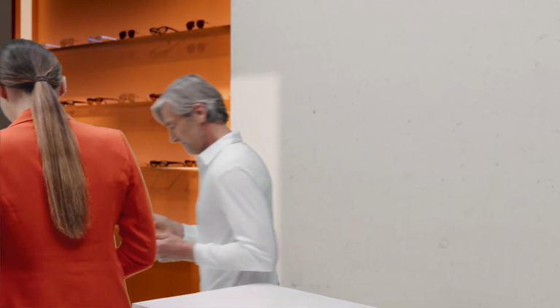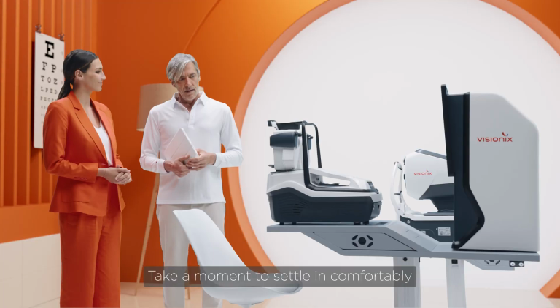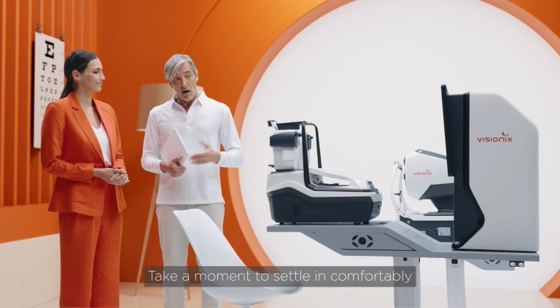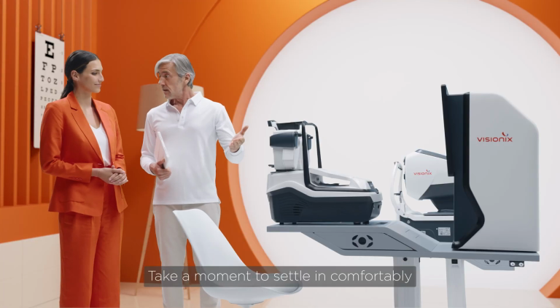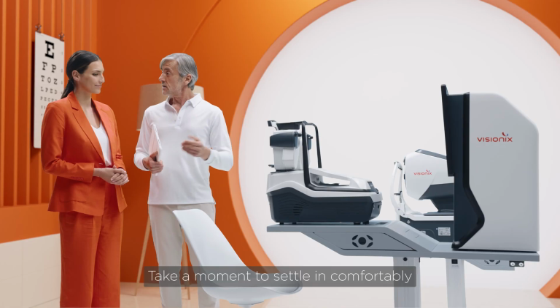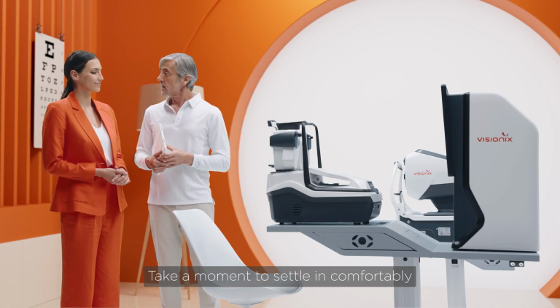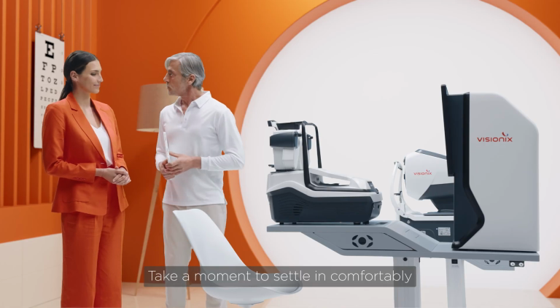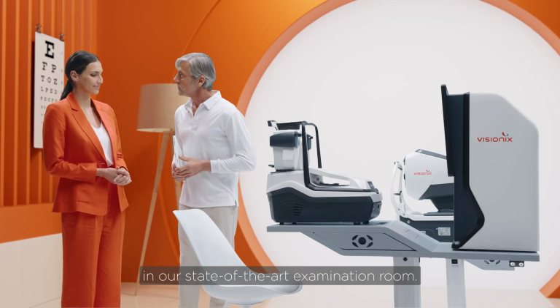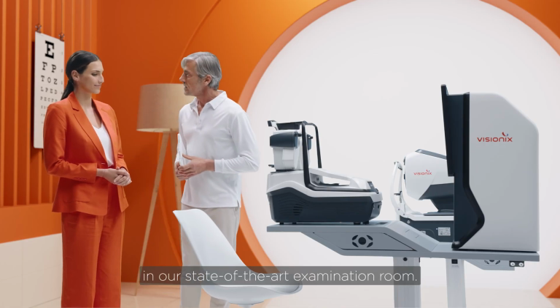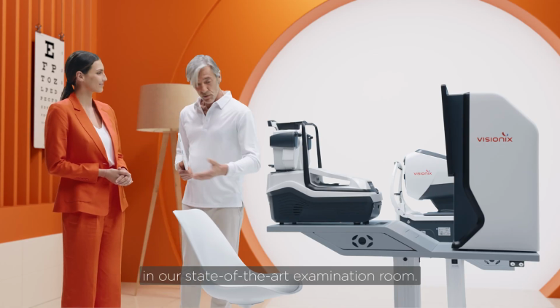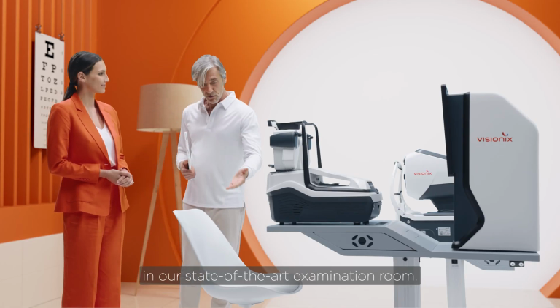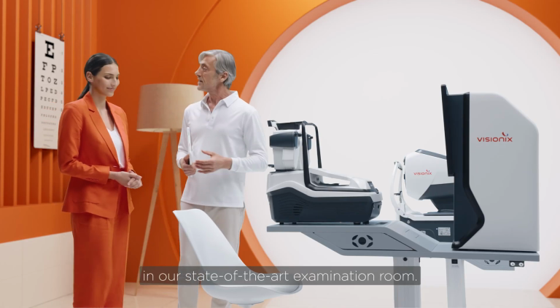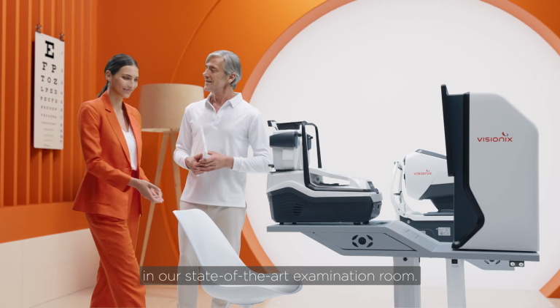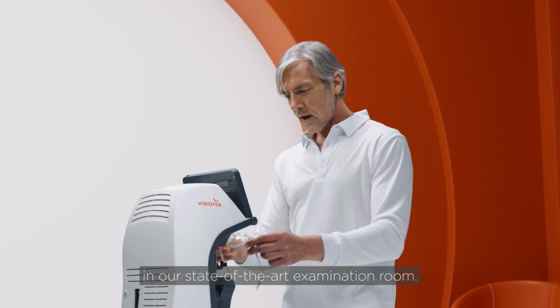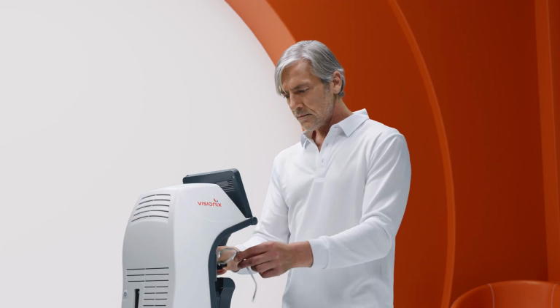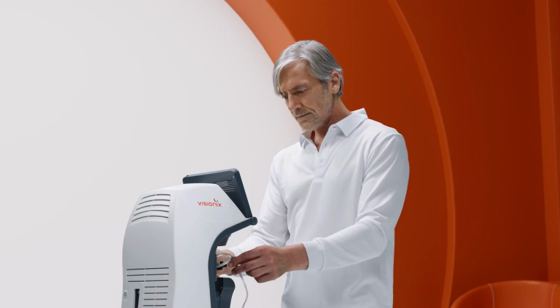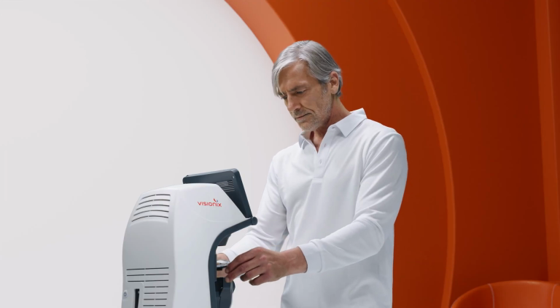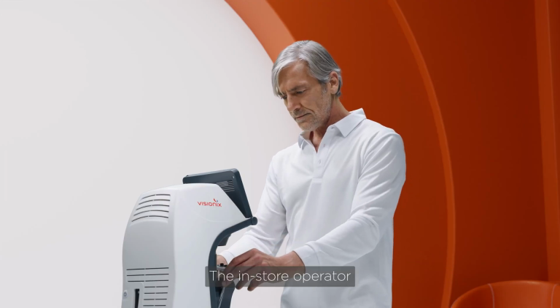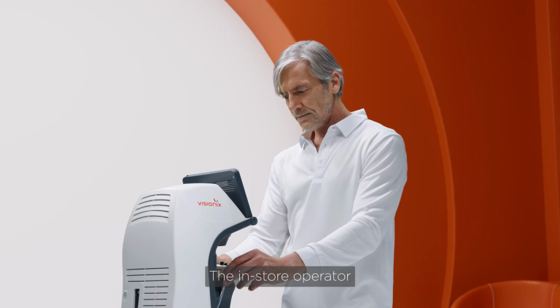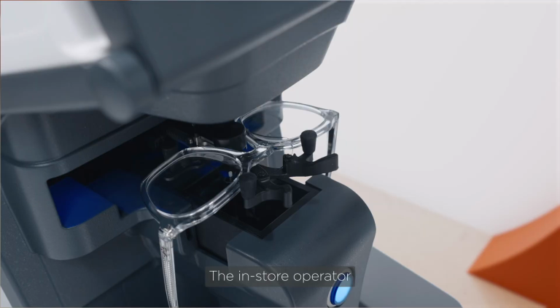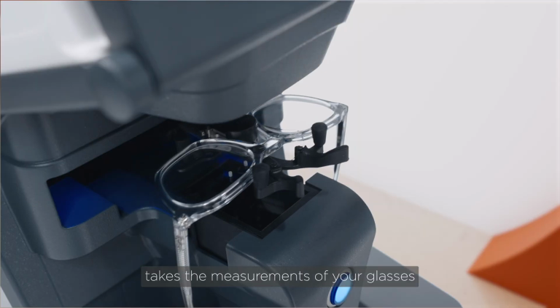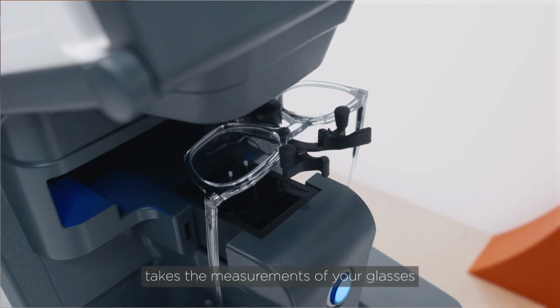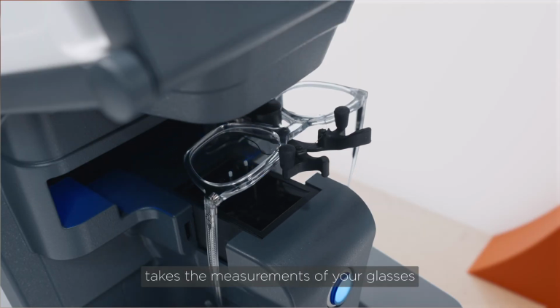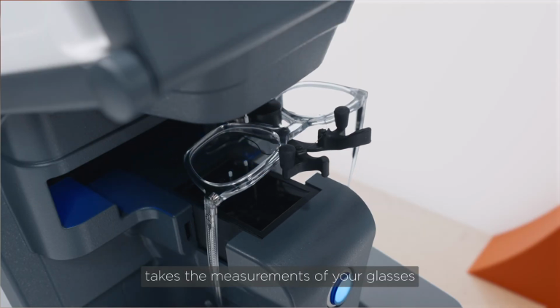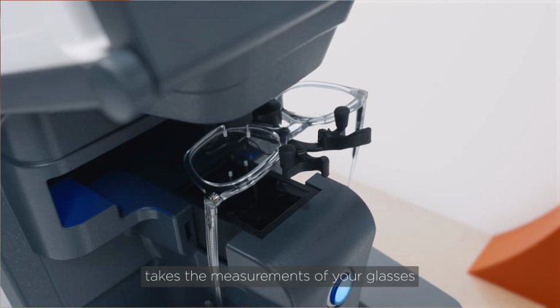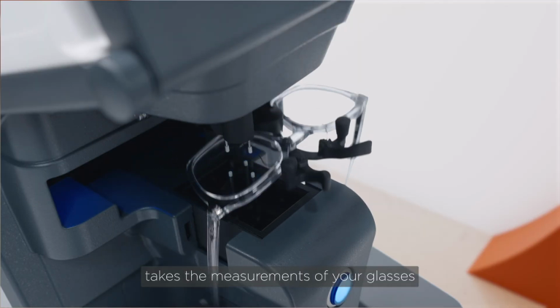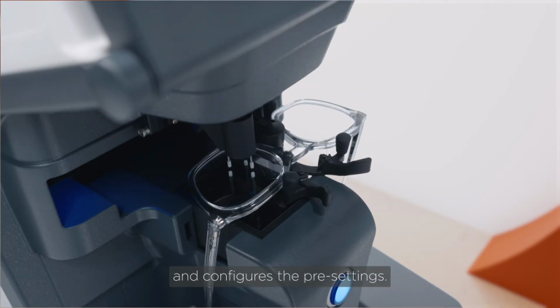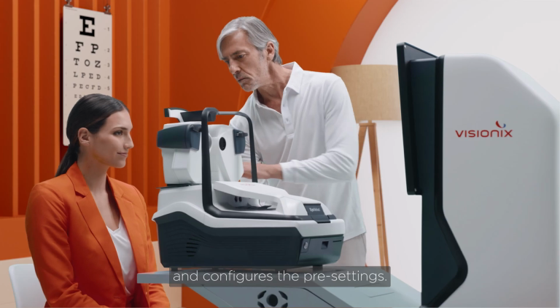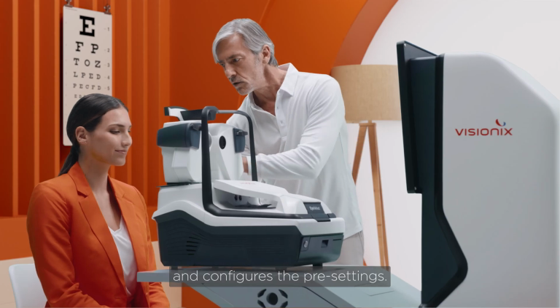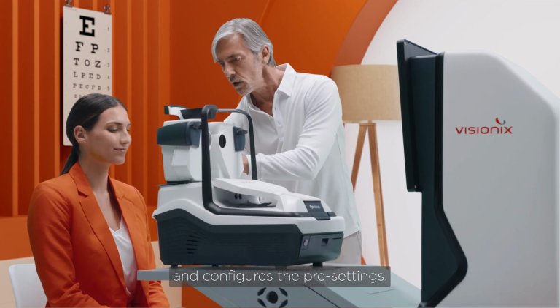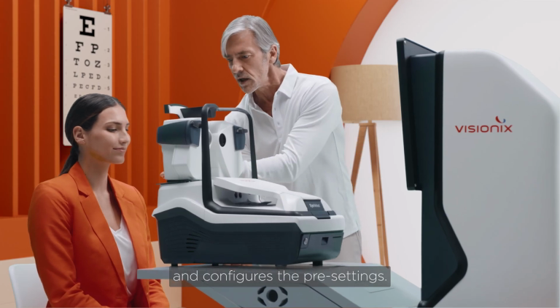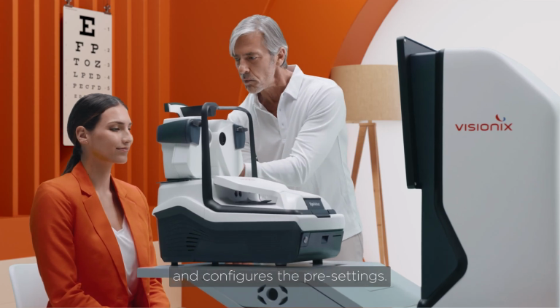Take a moment to settle in comfortably in our state-of-the-art examination room. The in-store operator takes the measurements of your glasses and configures the pre-settings.